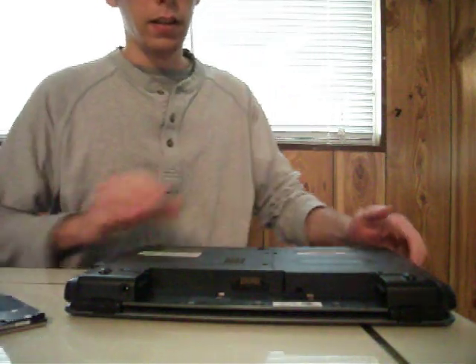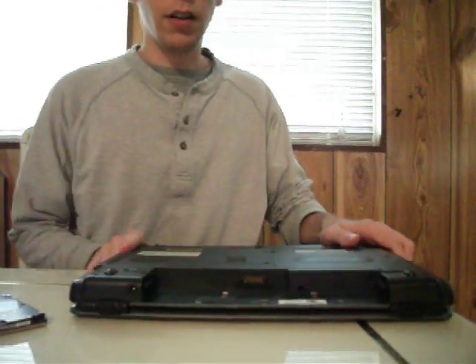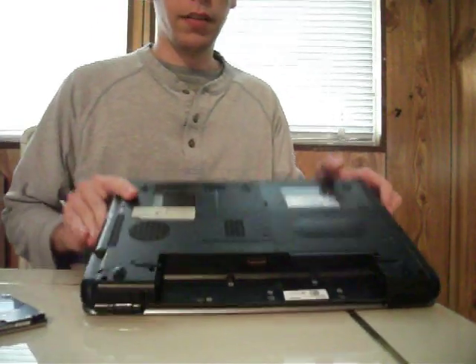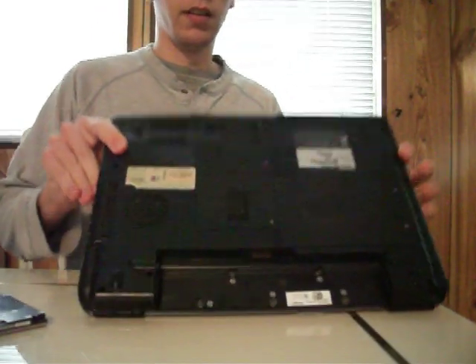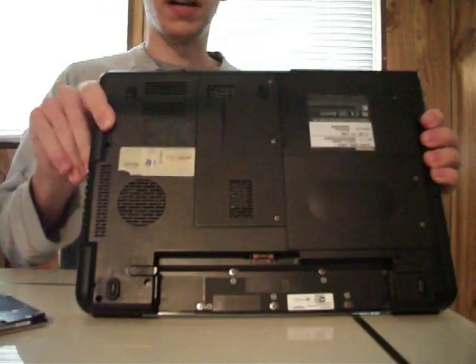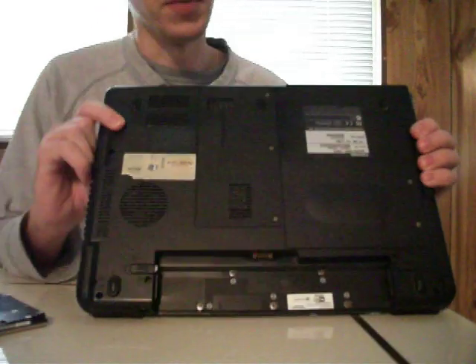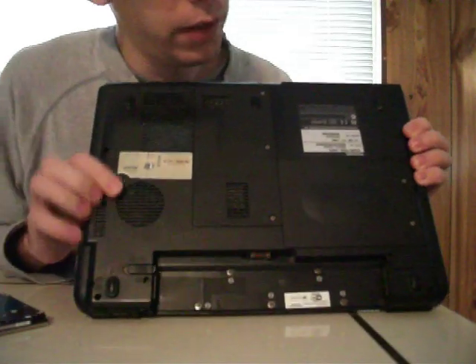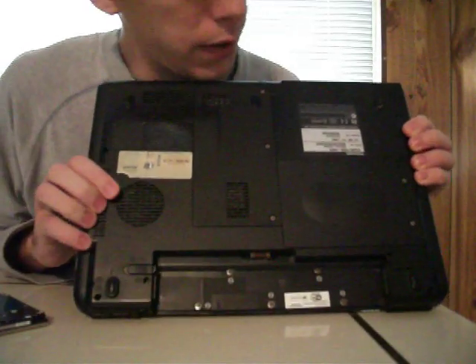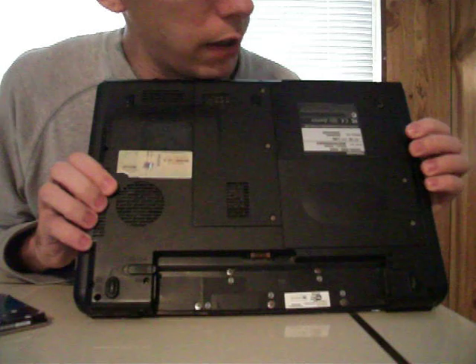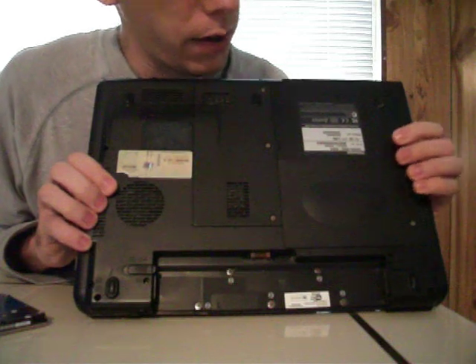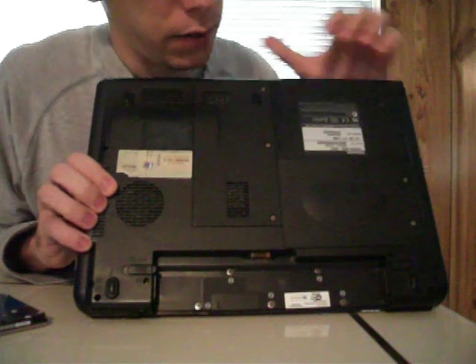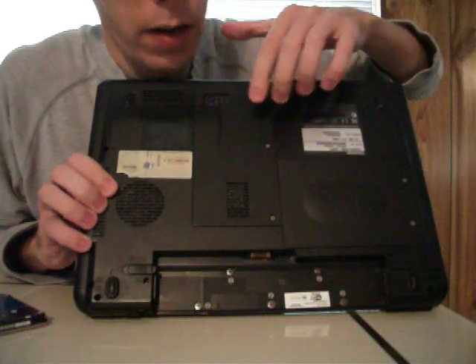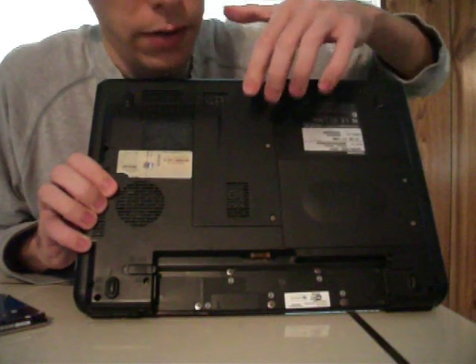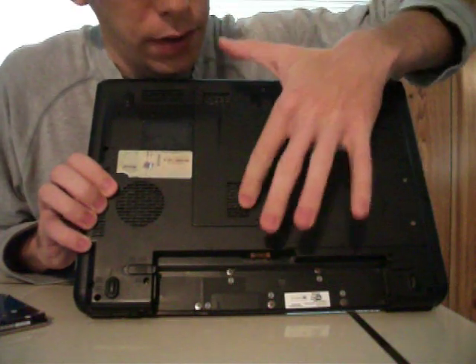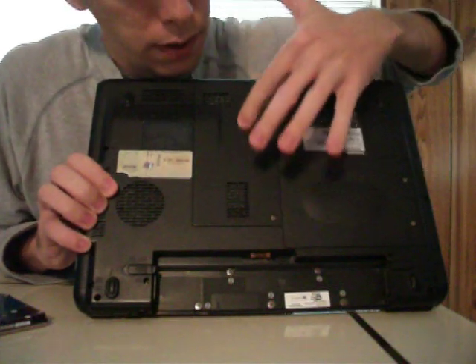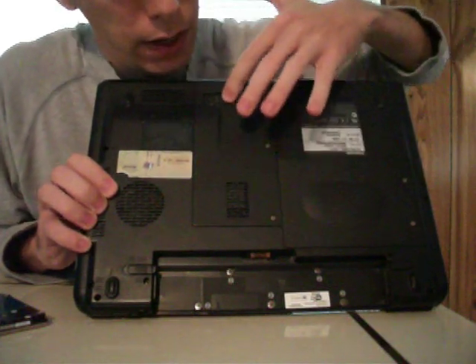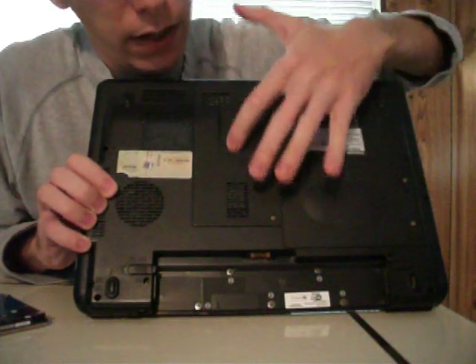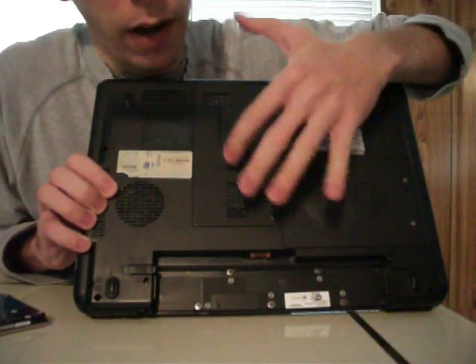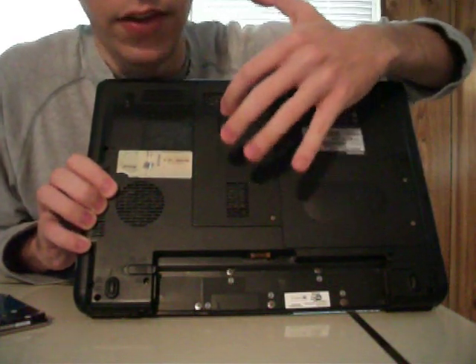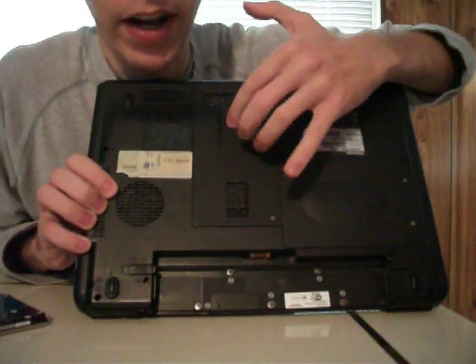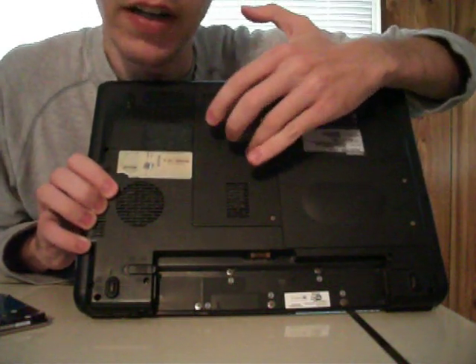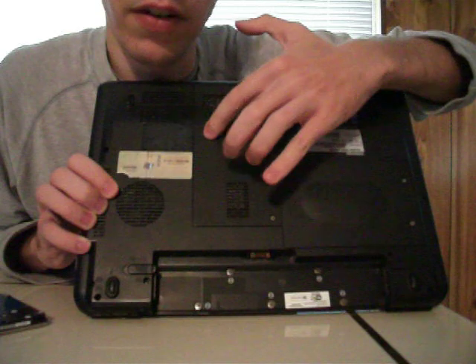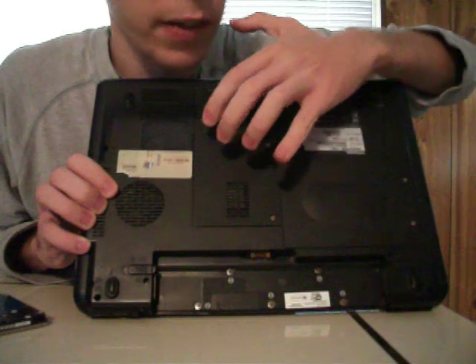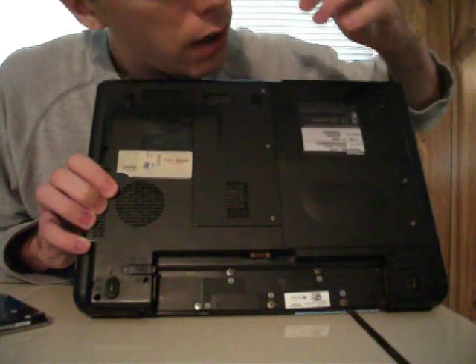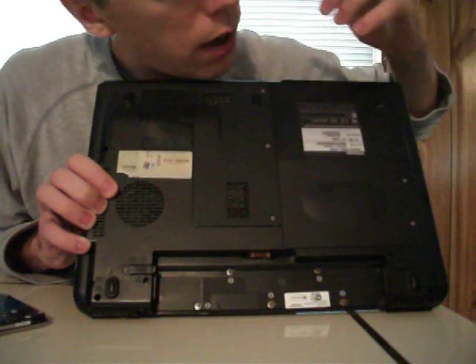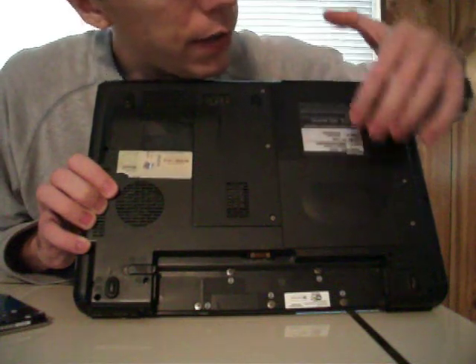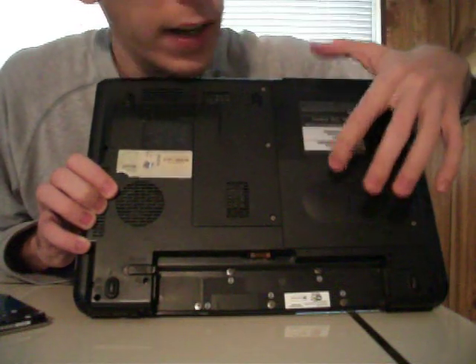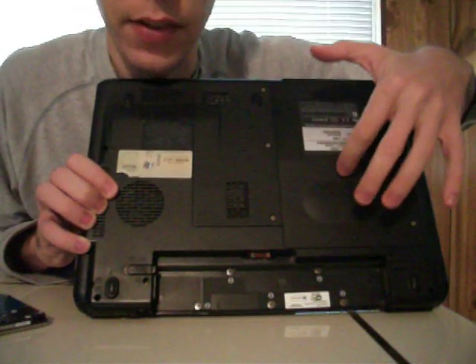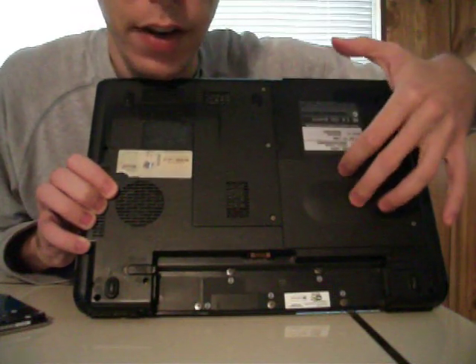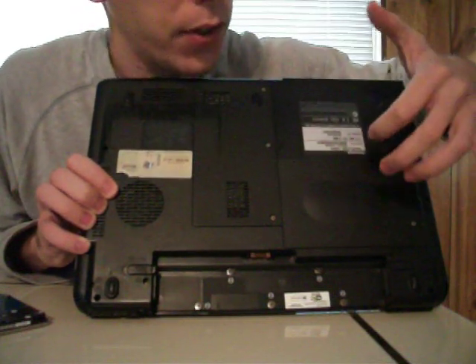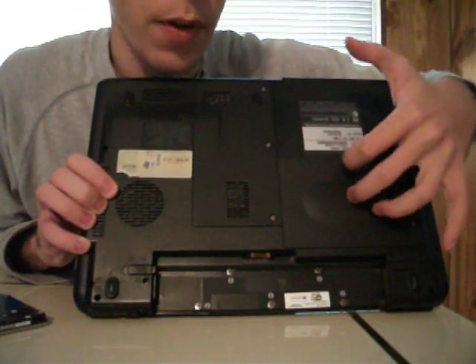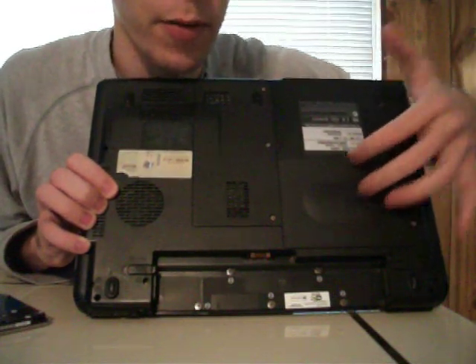Now, on the back of this machine you will see there are two main panels. This one houses the RAM and a few other things, and this one houses the hard drive. So this is what we're going to remove.